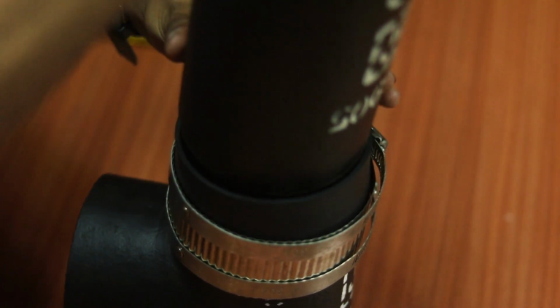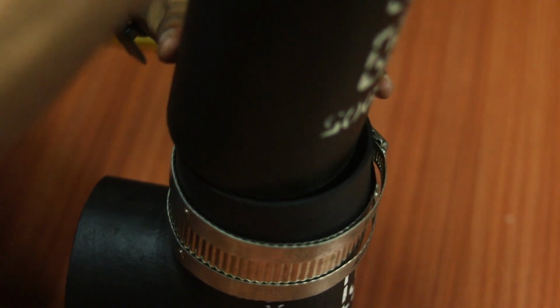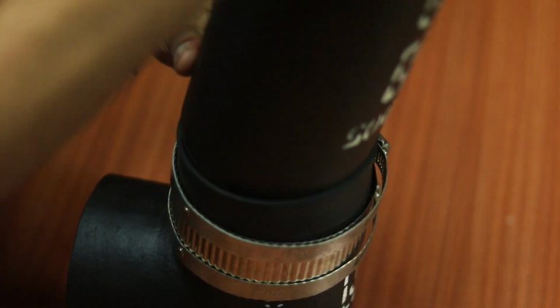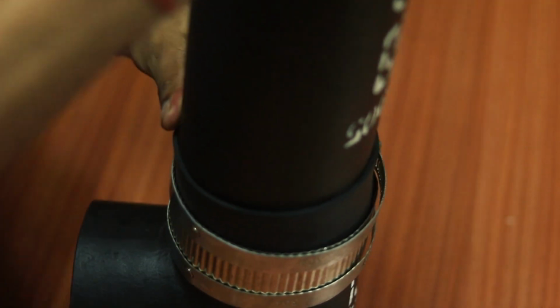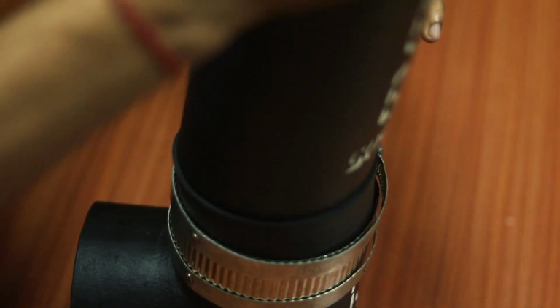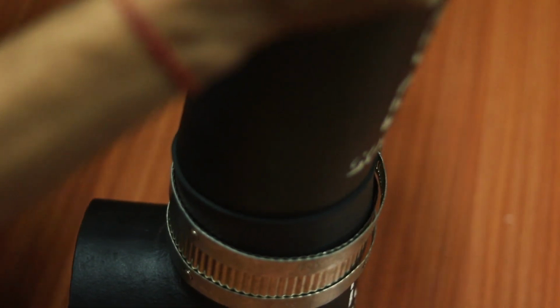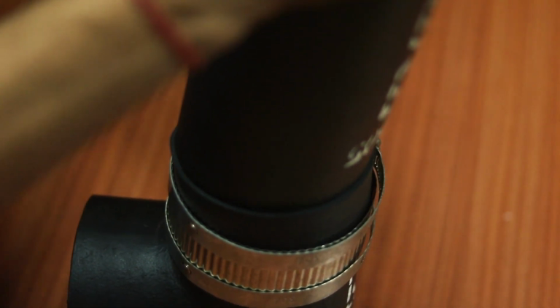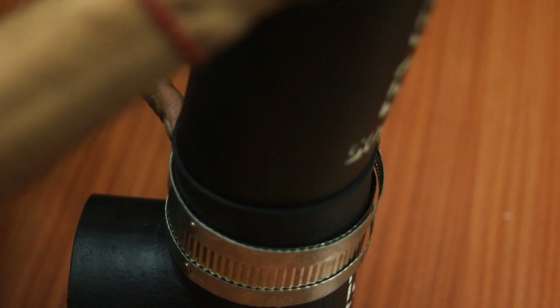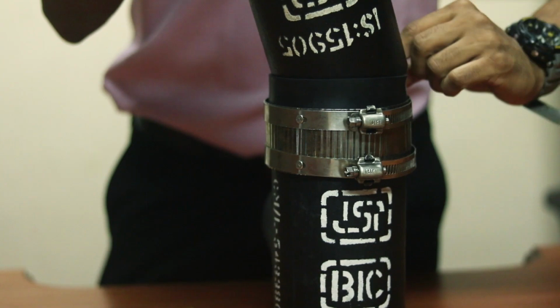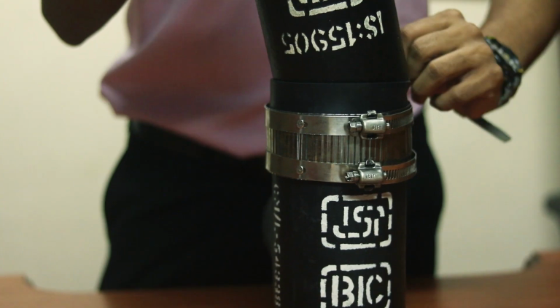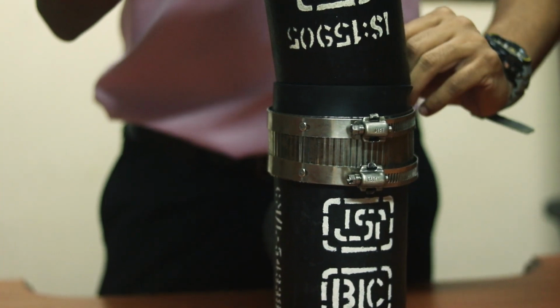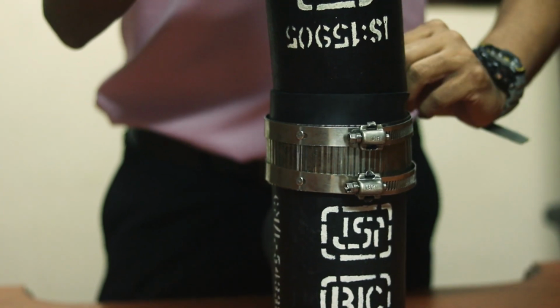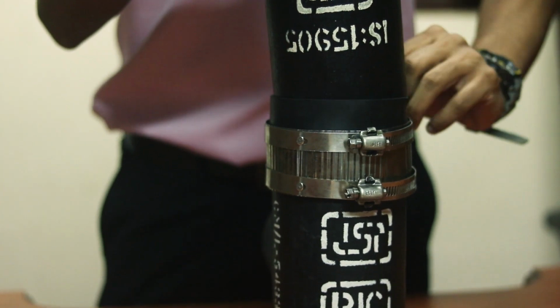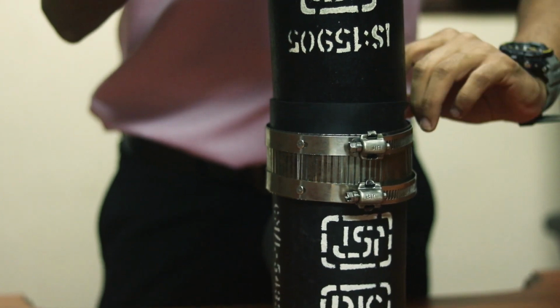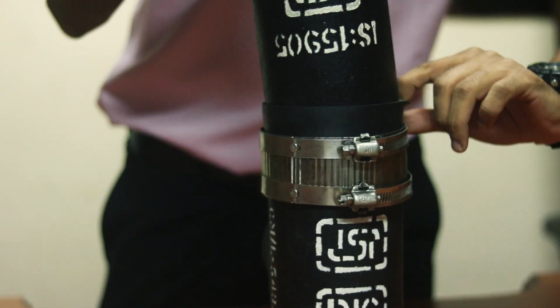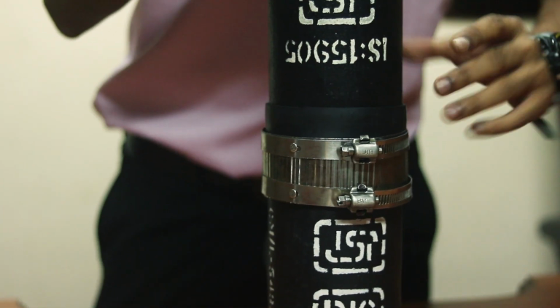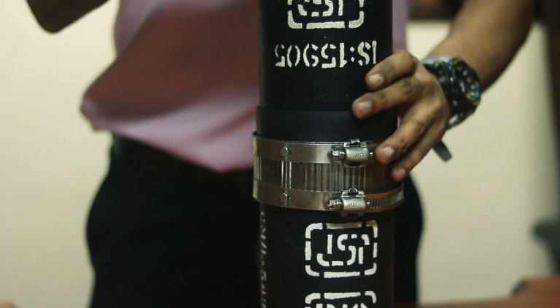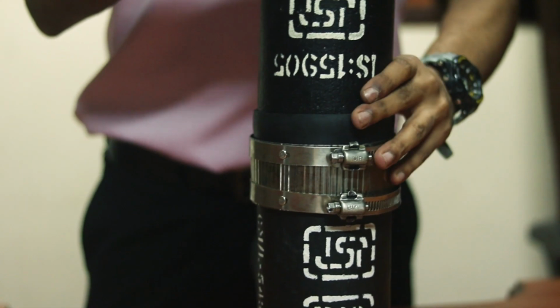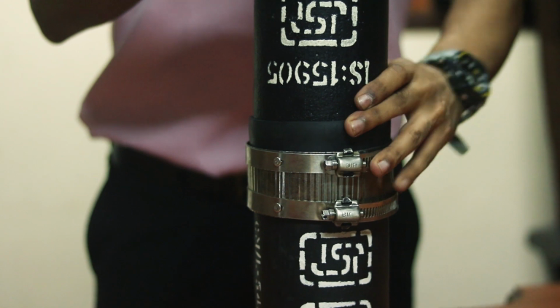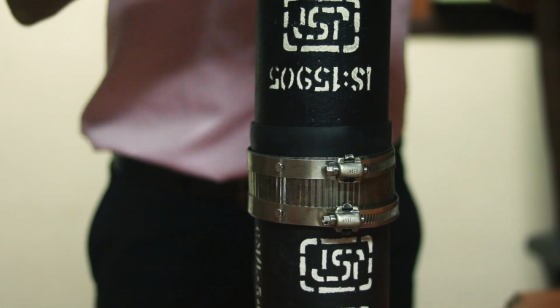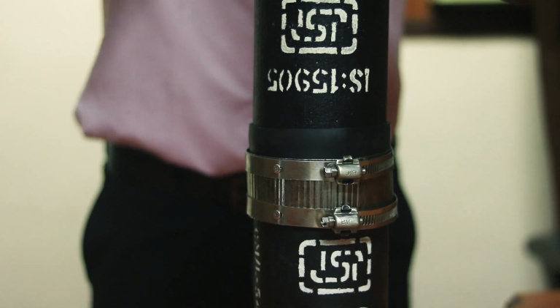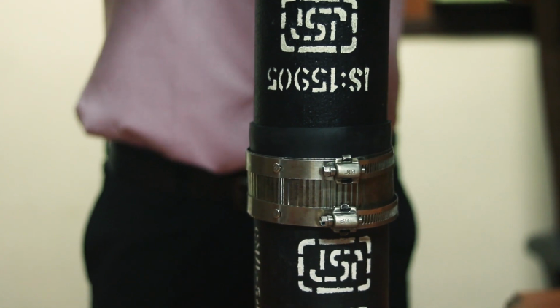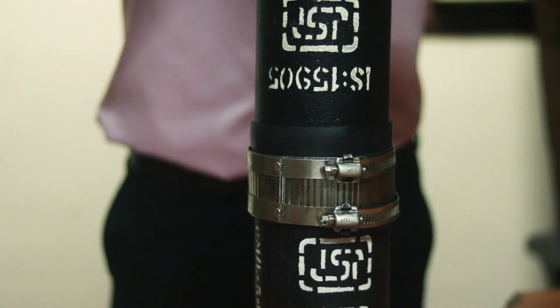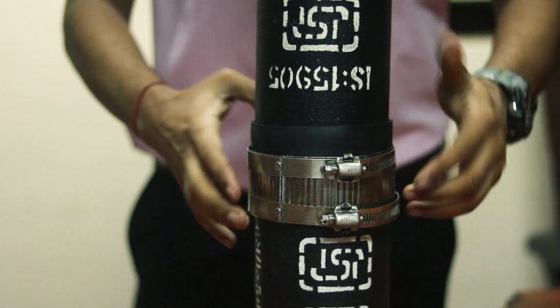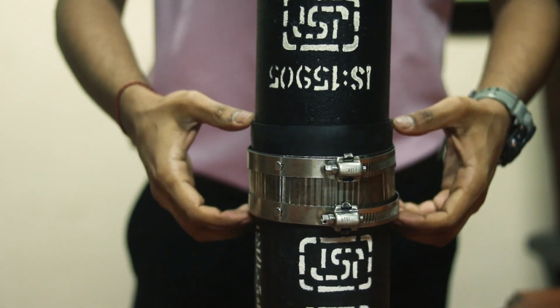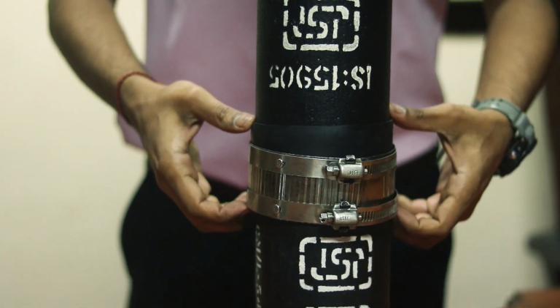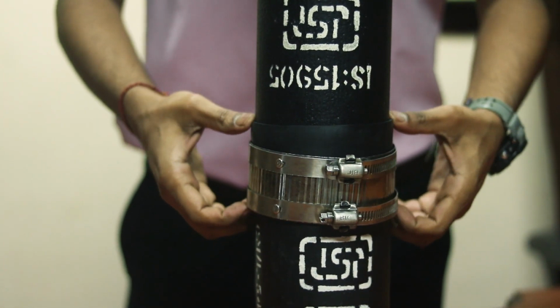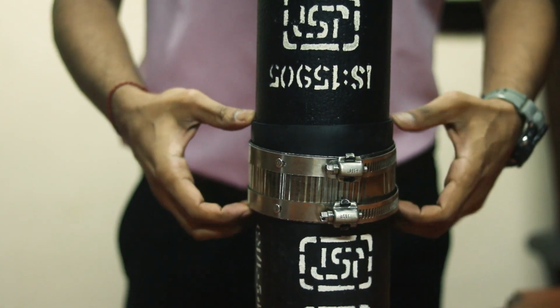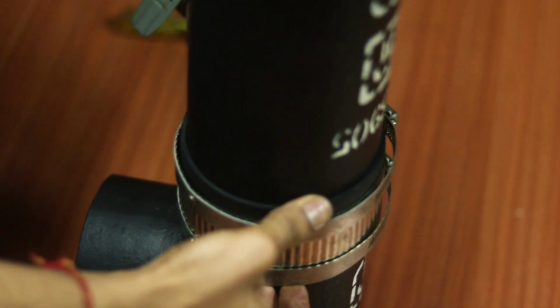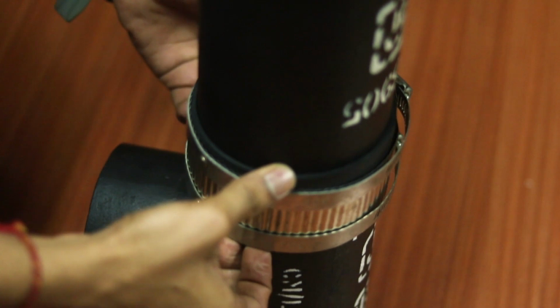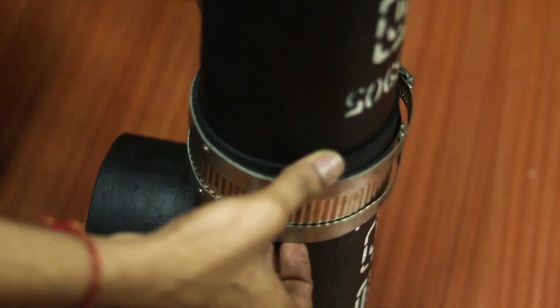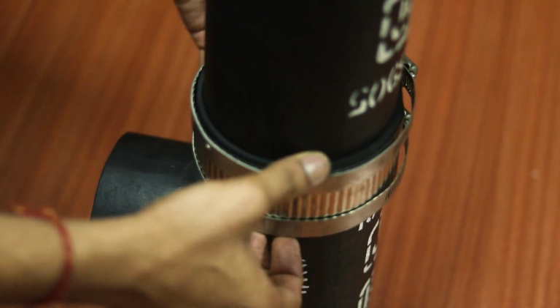Next, insert the pipe or fitting inside the gasket and ensure it is sitting straight. Move the shield up and ensure that it is fully covering the gasket.